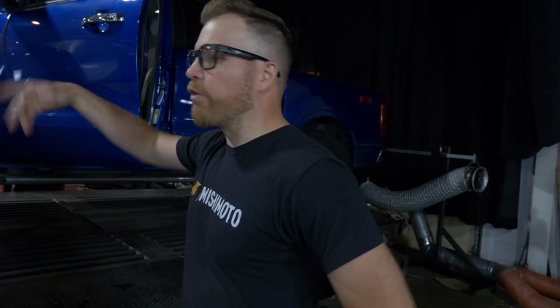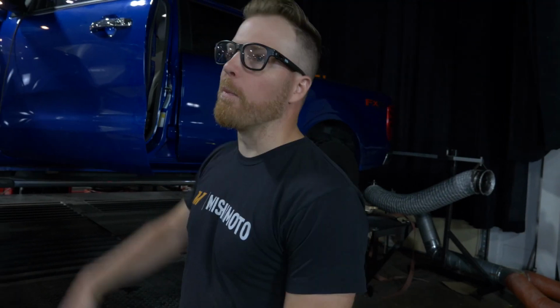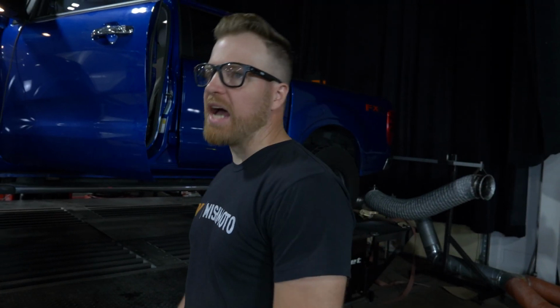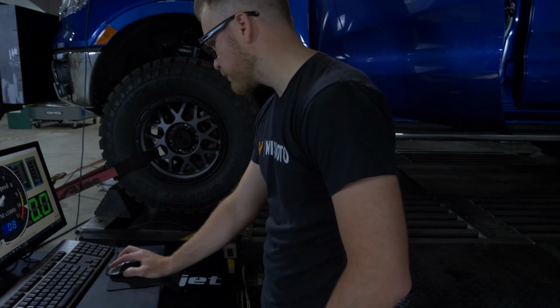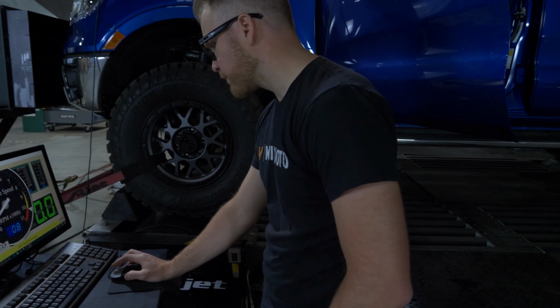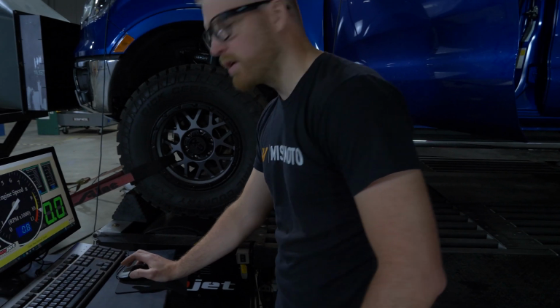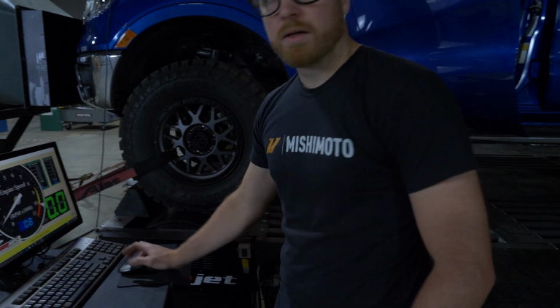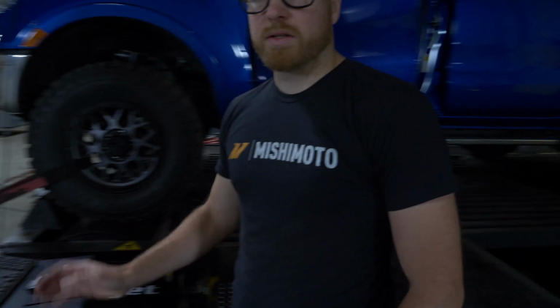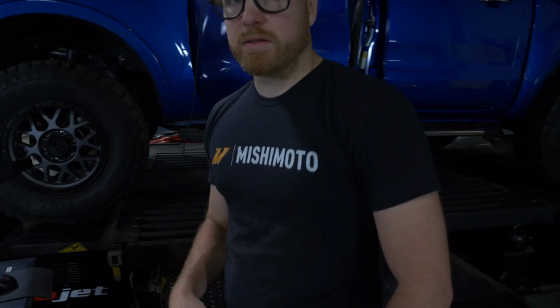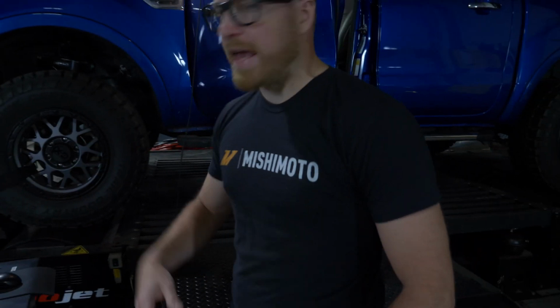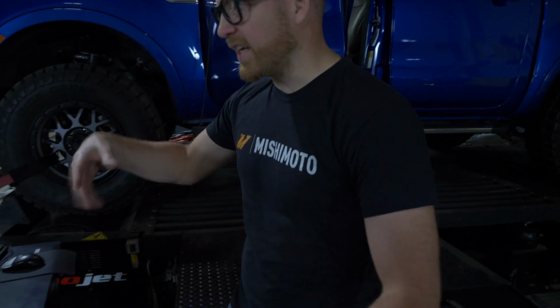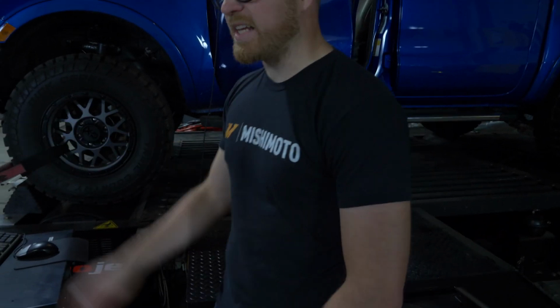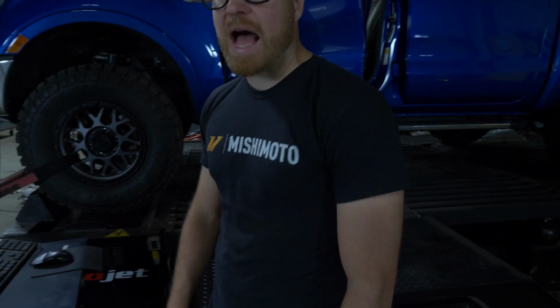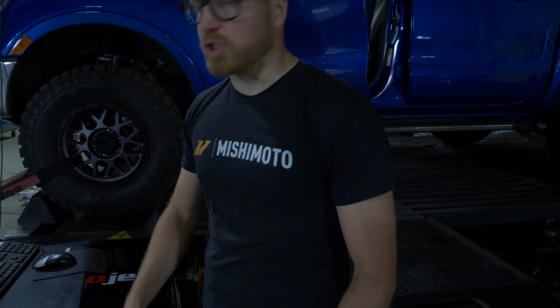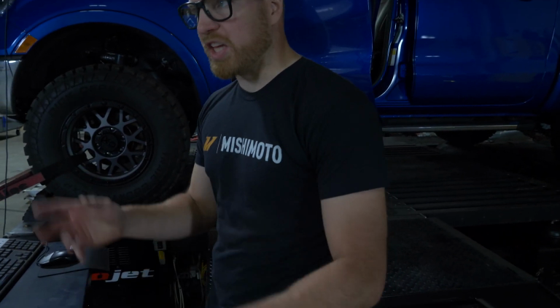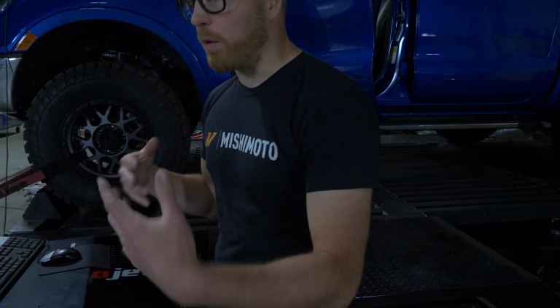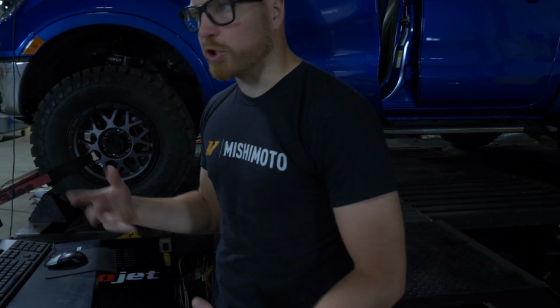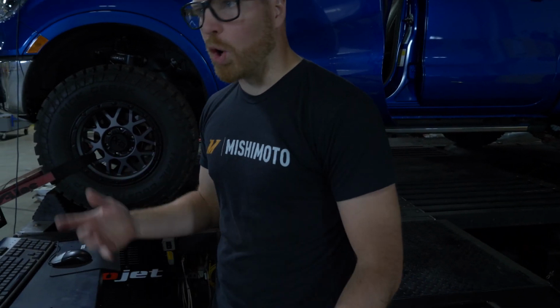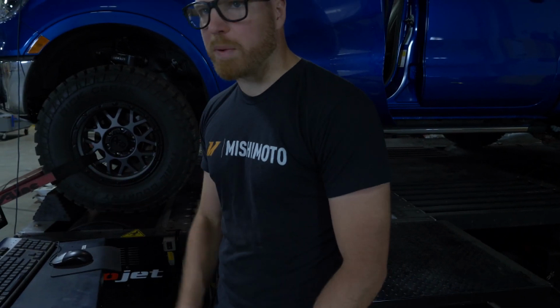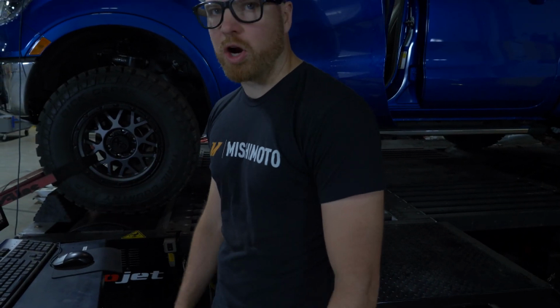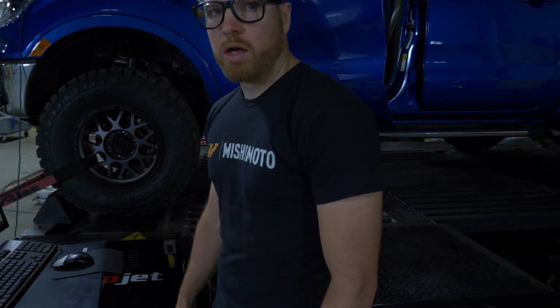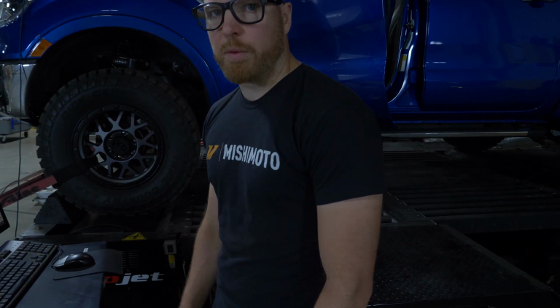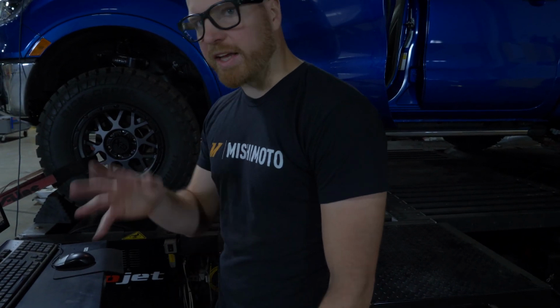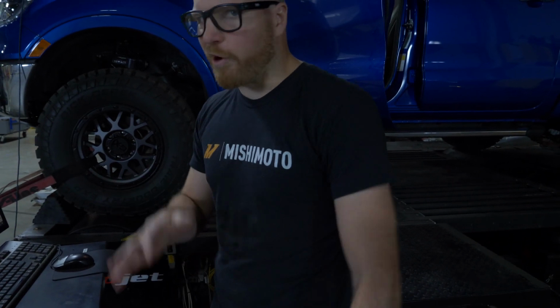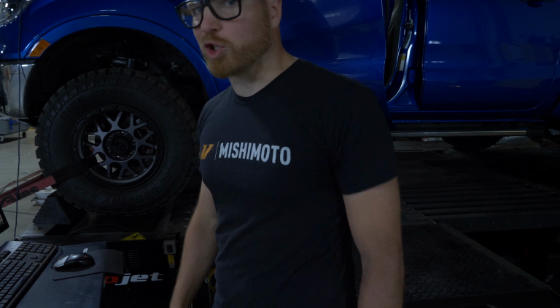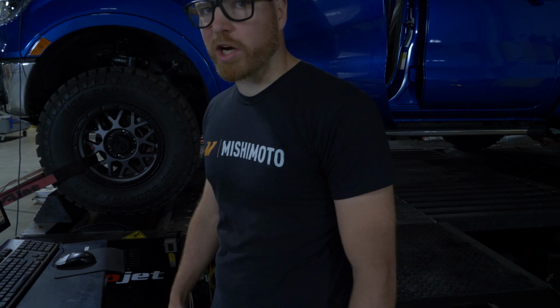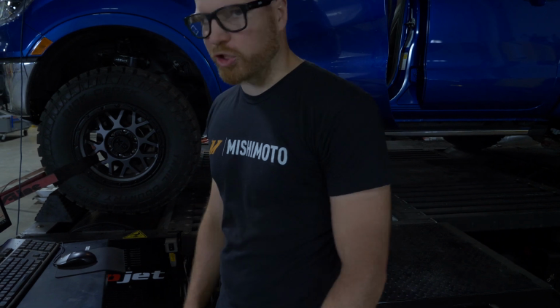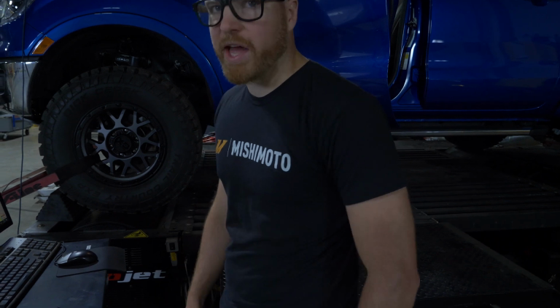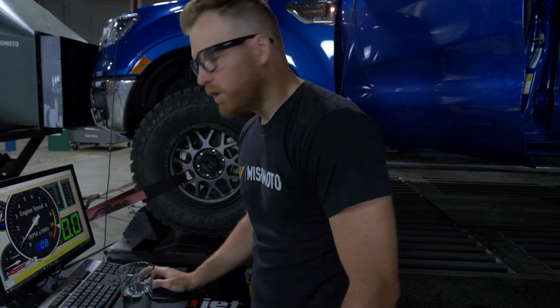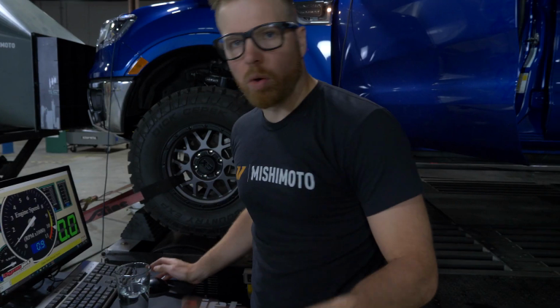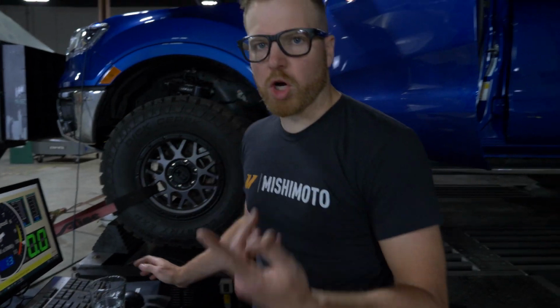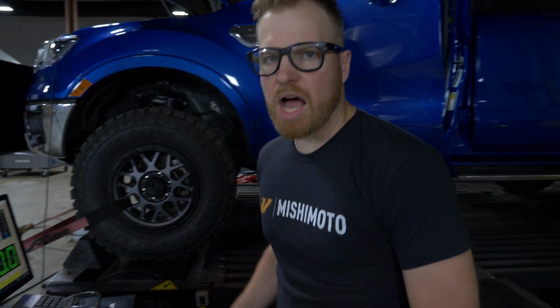We're gonna run one more time — they're getting the same run every time. It's like the same power; it's within like one or two horsepower and within like three or four torque, which is good.